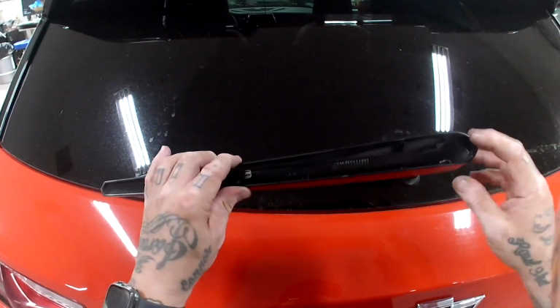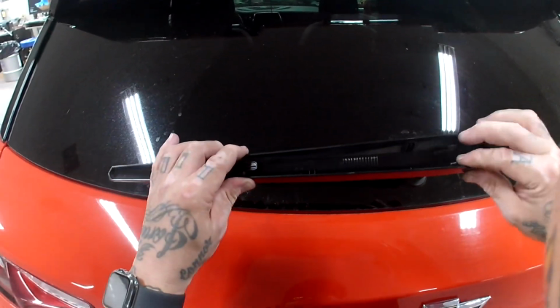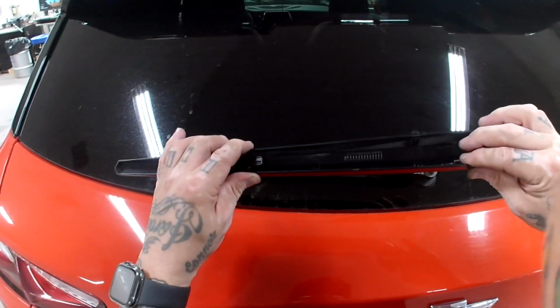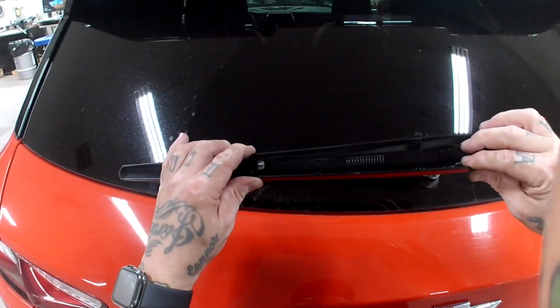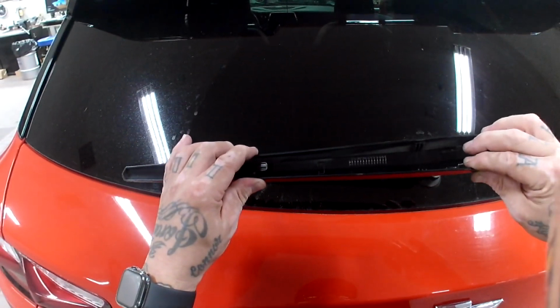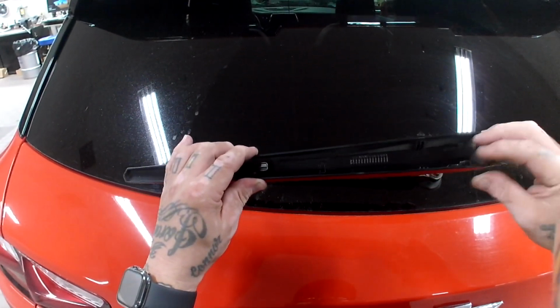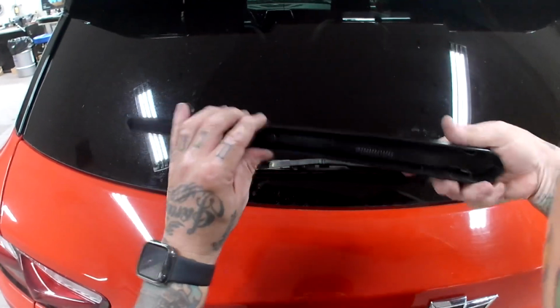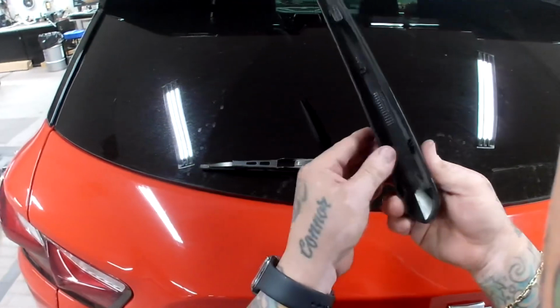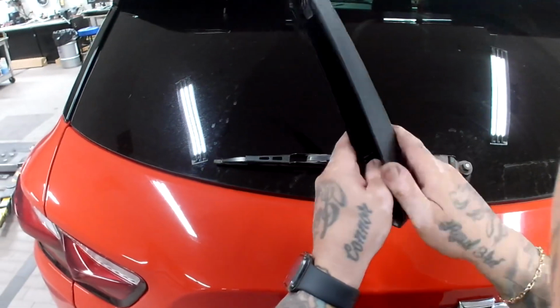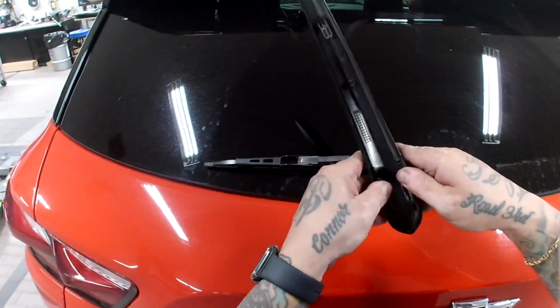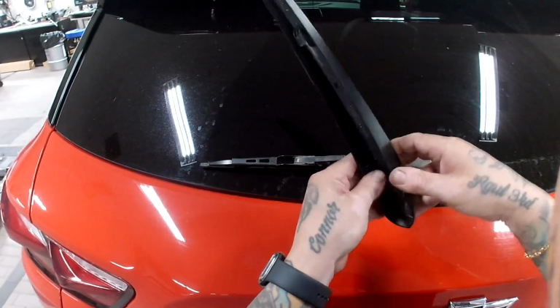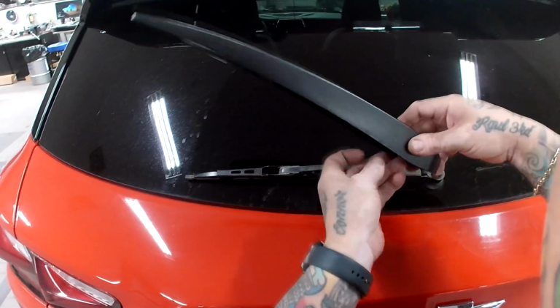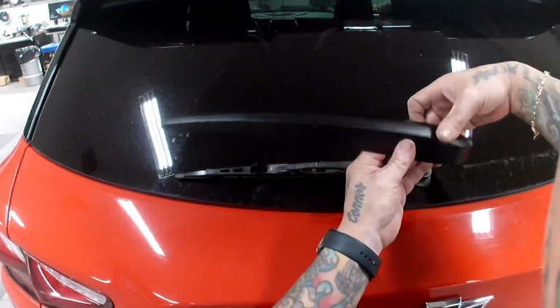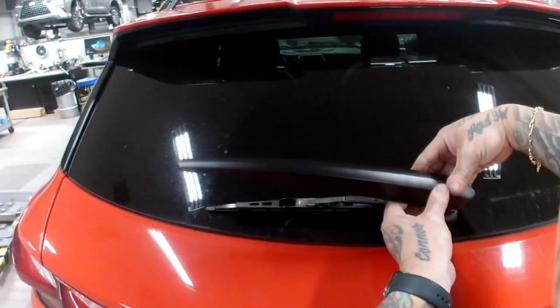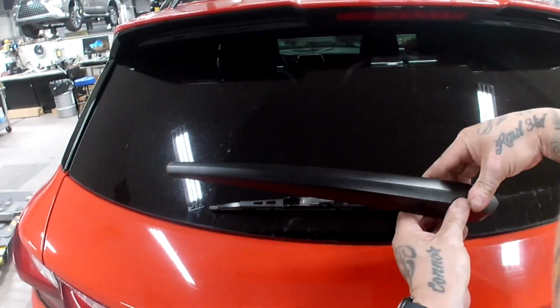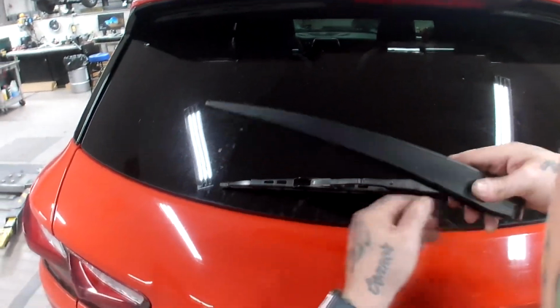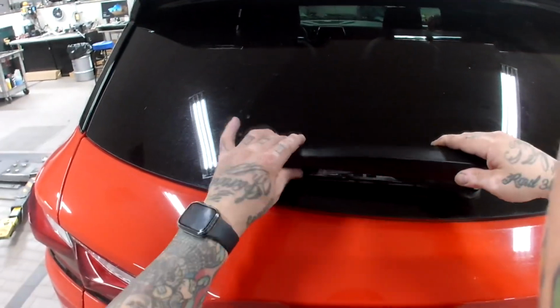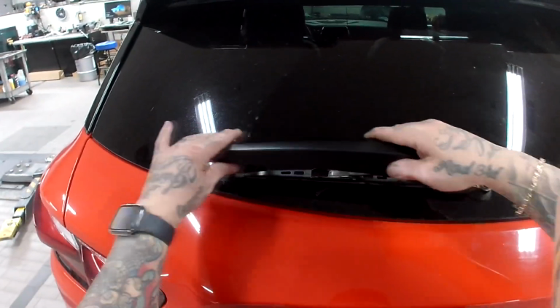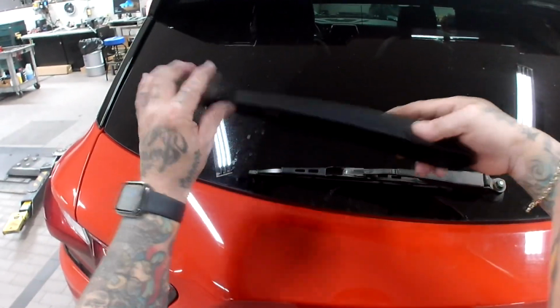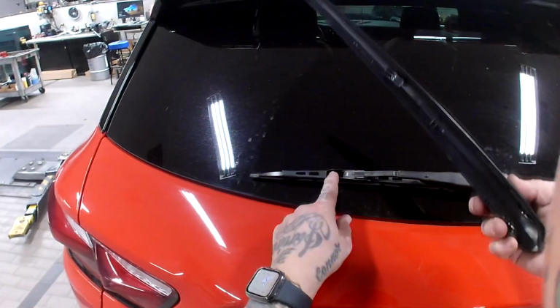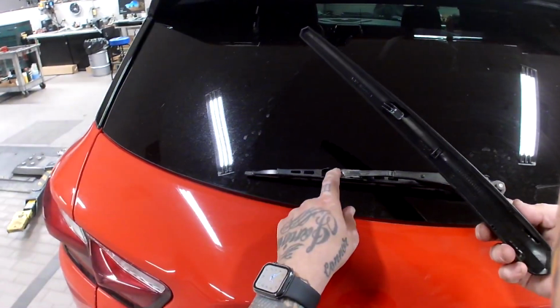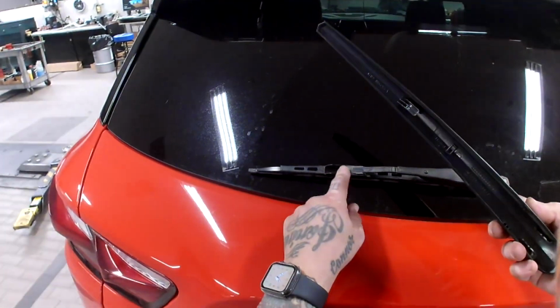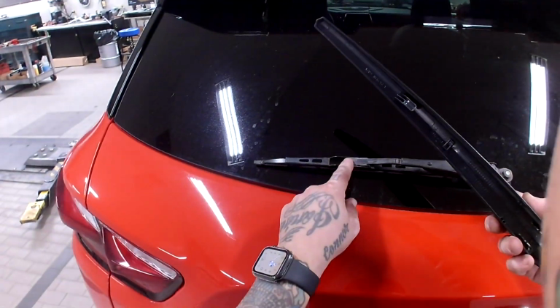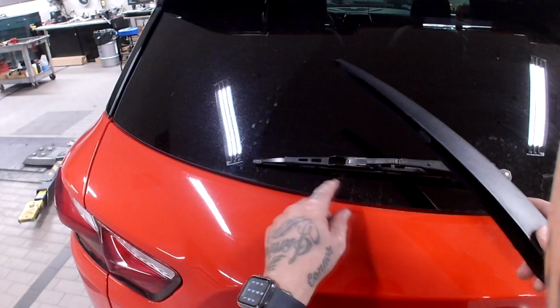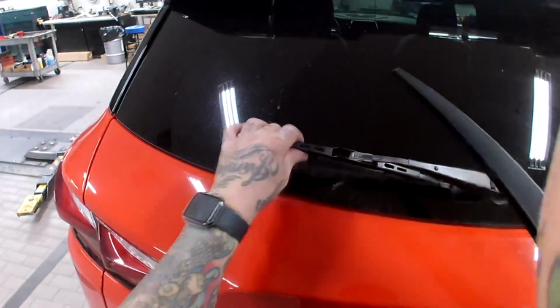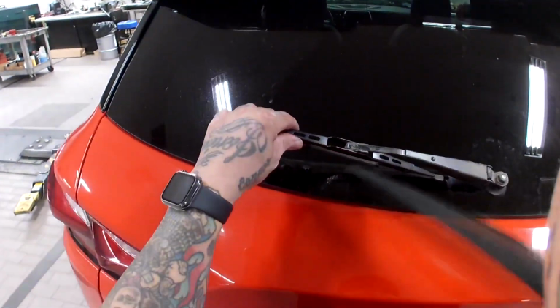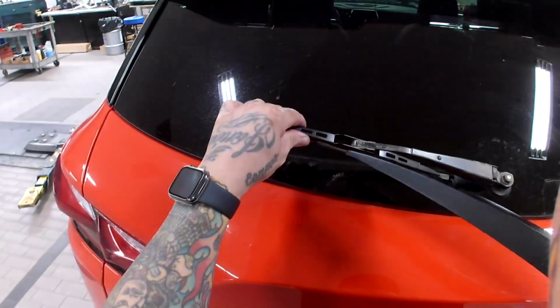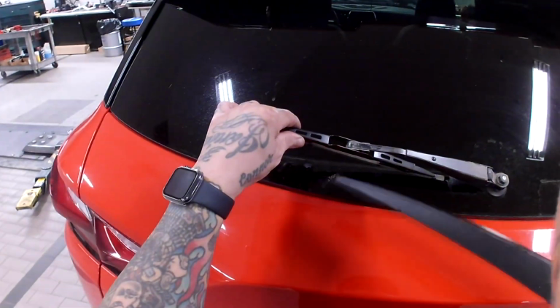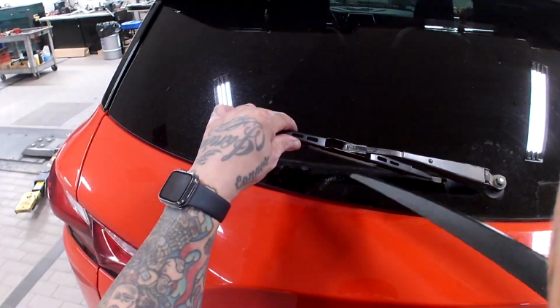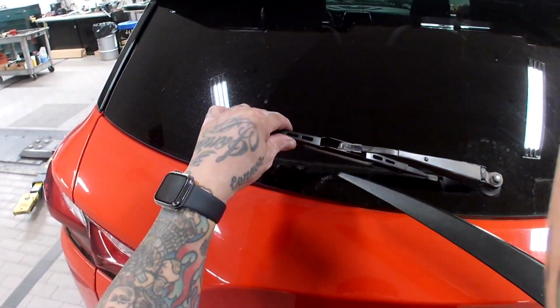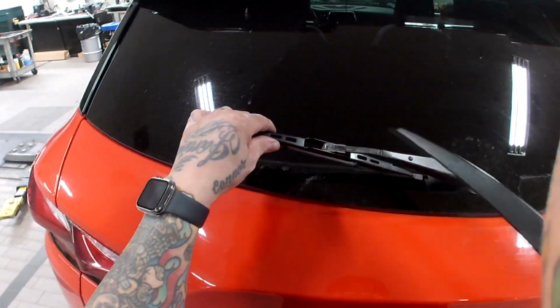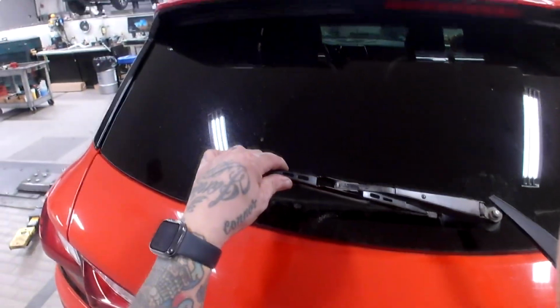These are little hooks in the back. That's why I kind of spread it open in the back and then pulled it off. I have to push and pull it off because the hook goes right here. This is your blade right here and this is the arm.